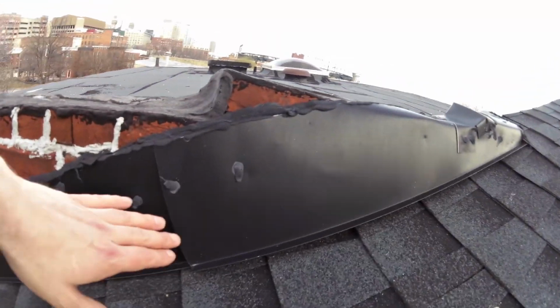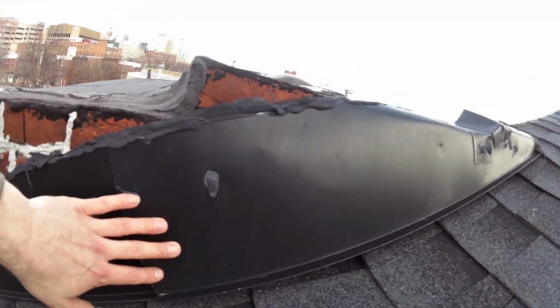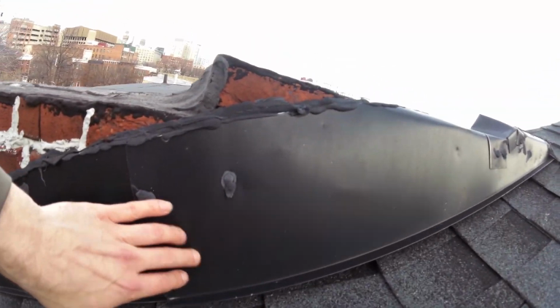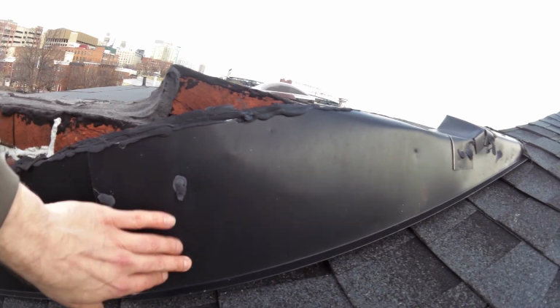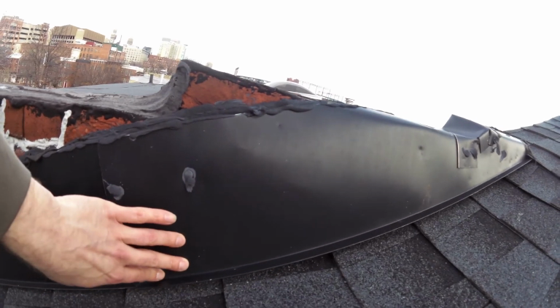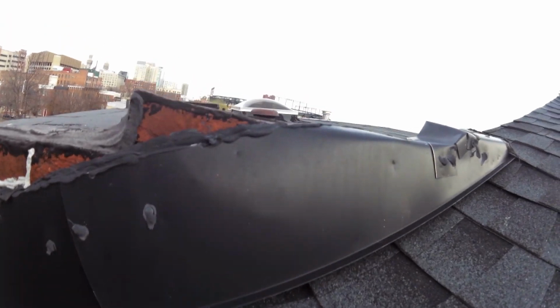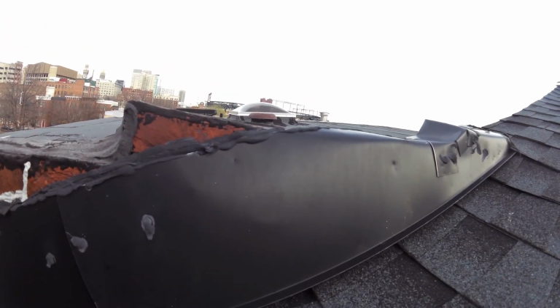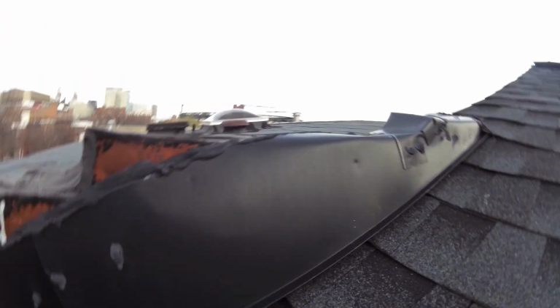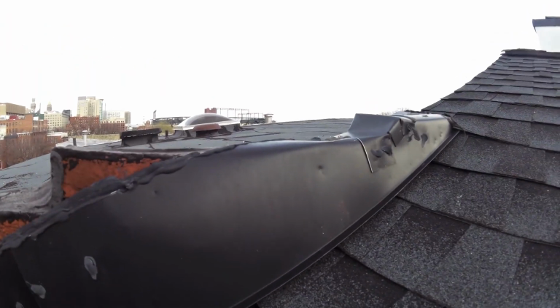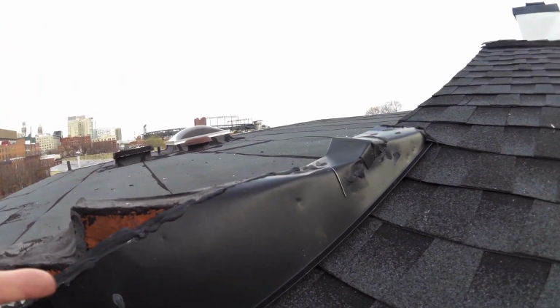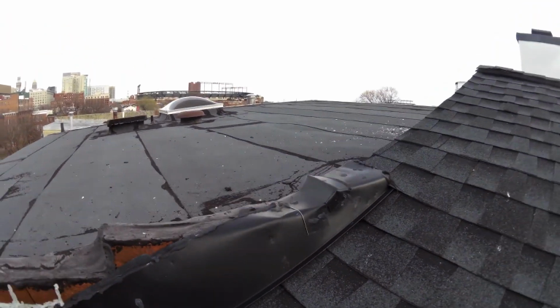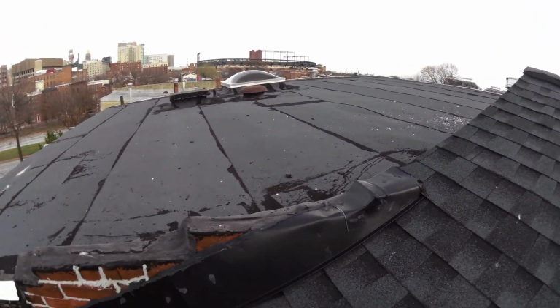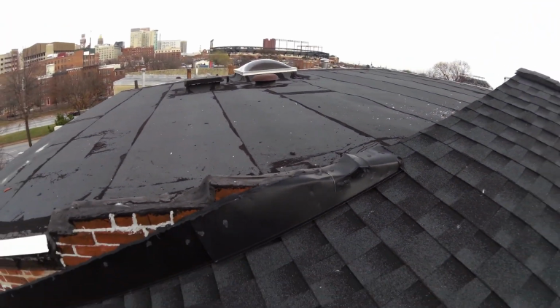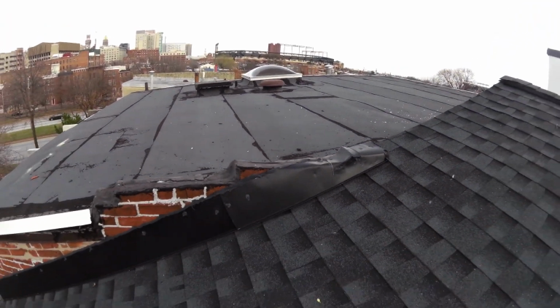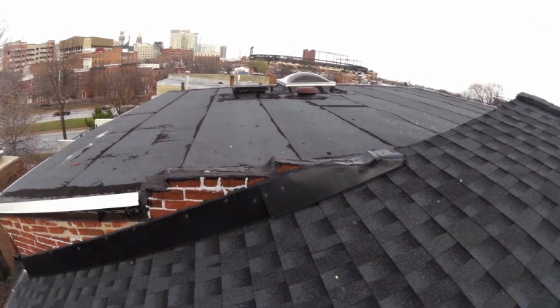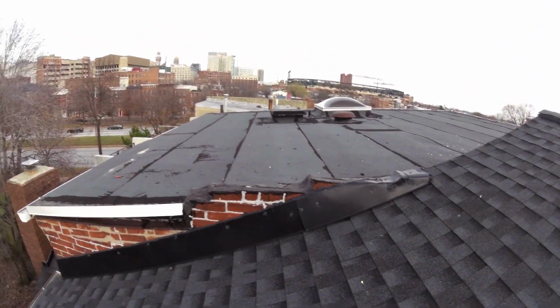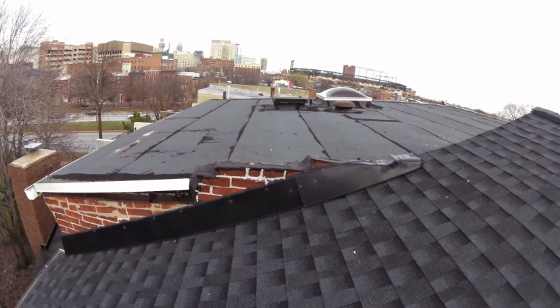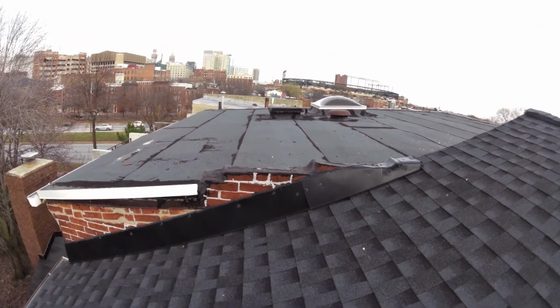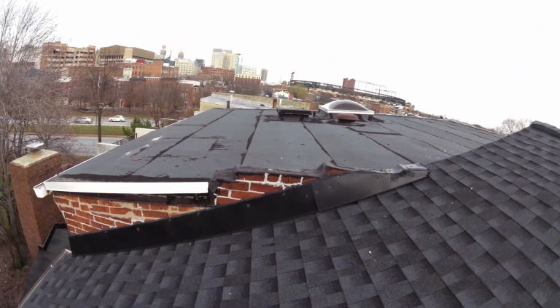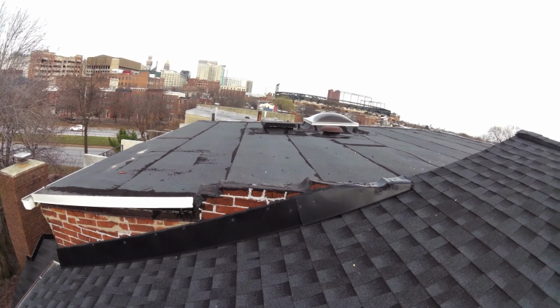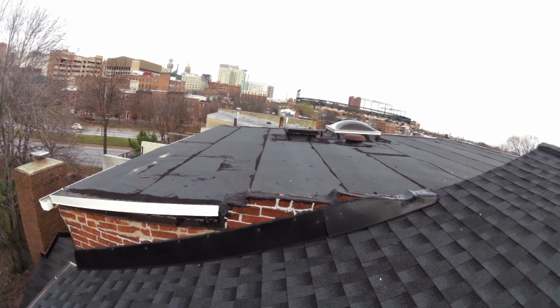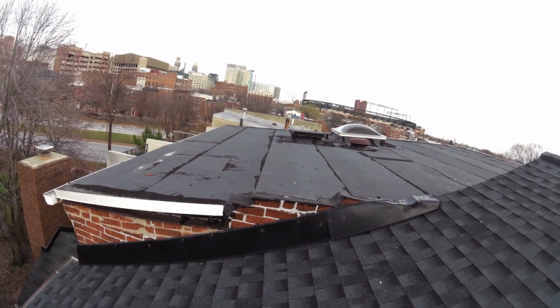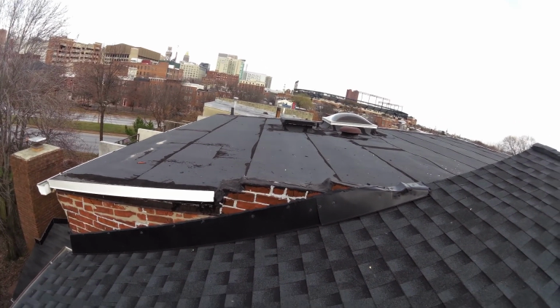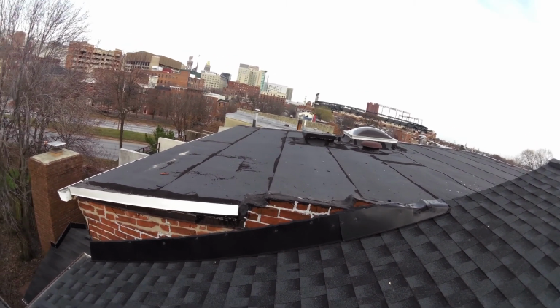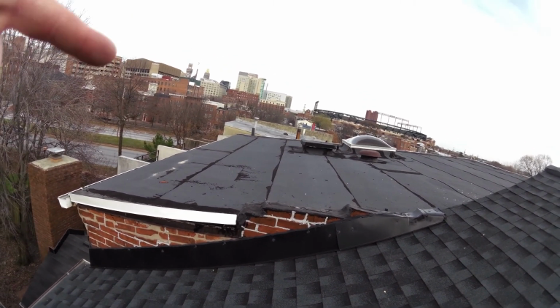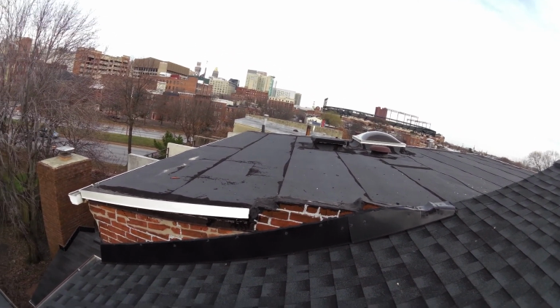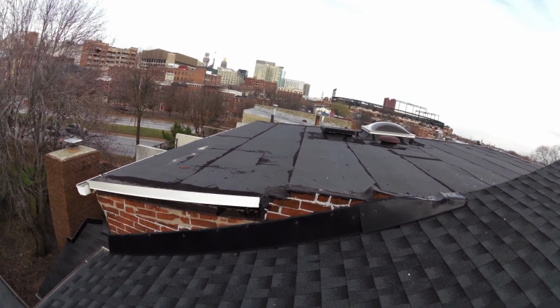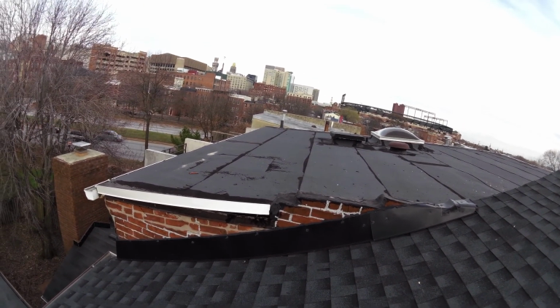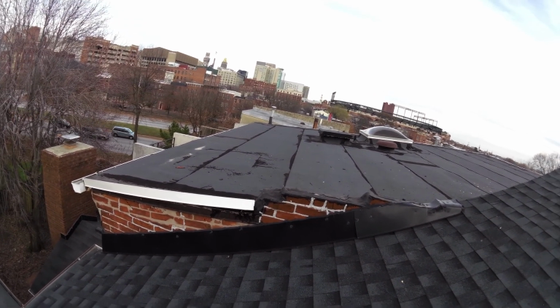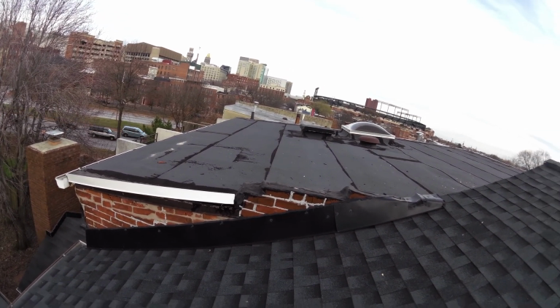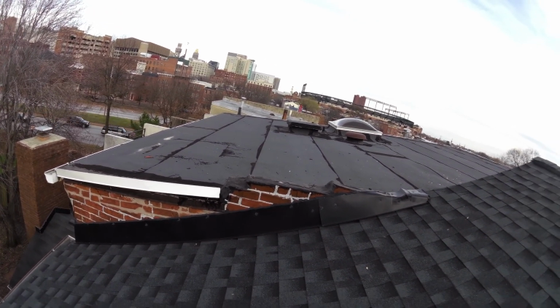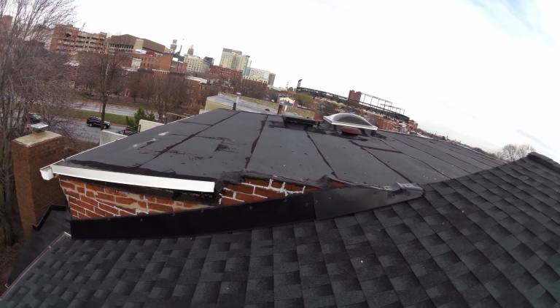Somebody must have came back up and installed some flashing — actually, that was us. We did the flashing when we did the roof.